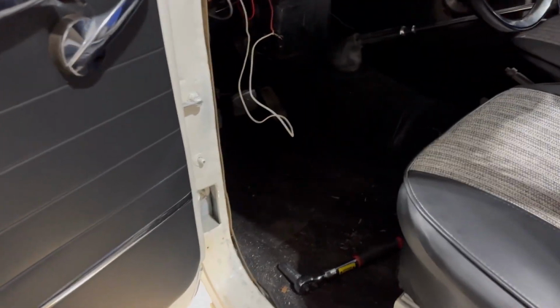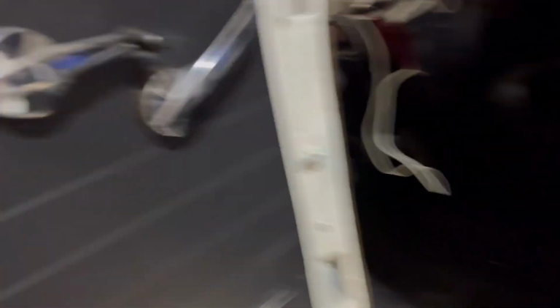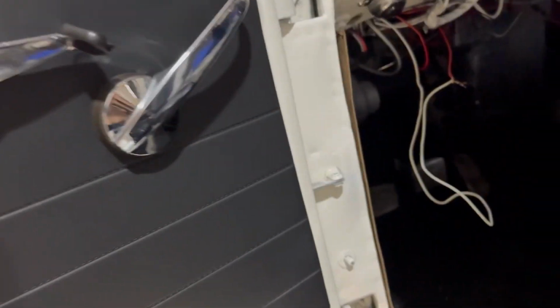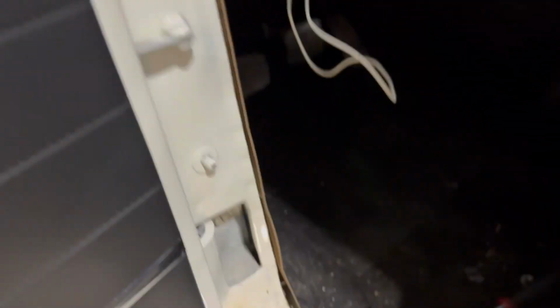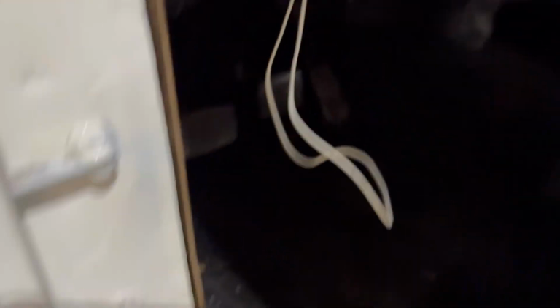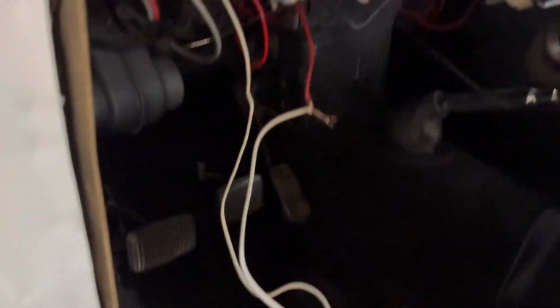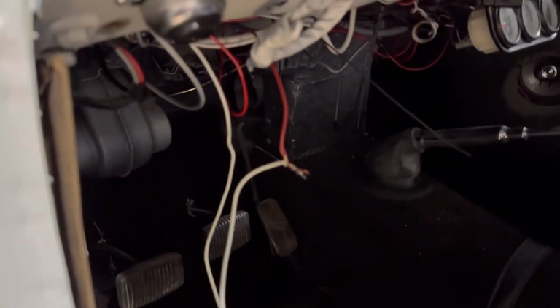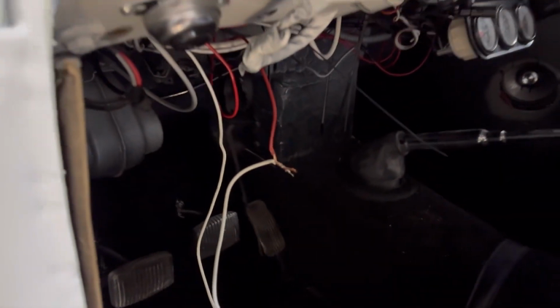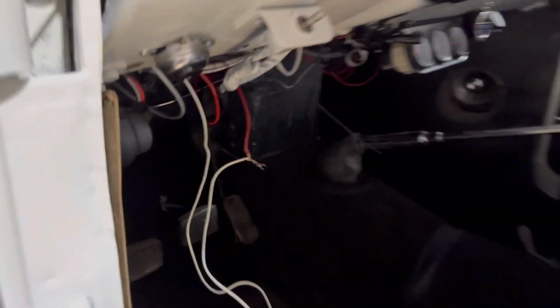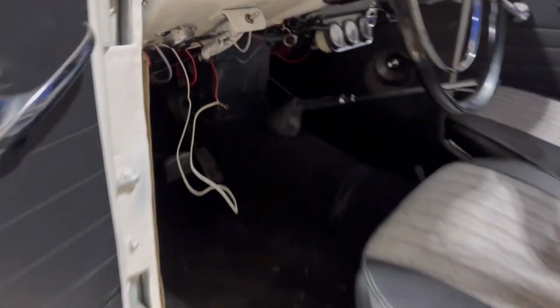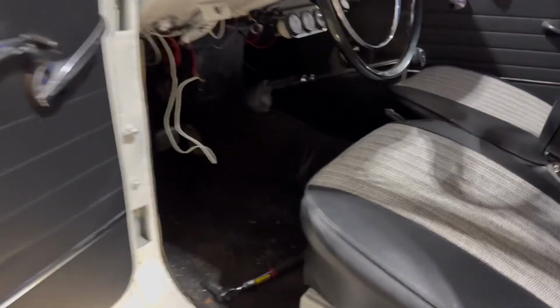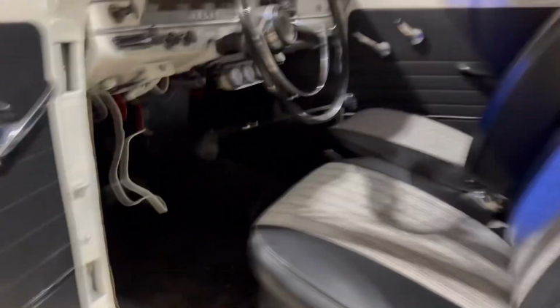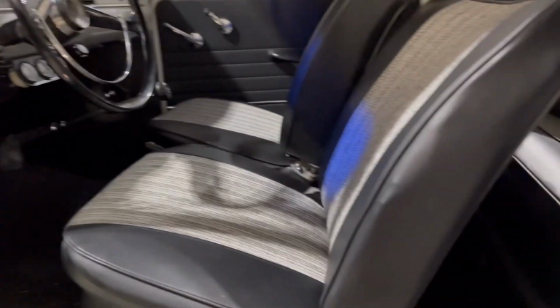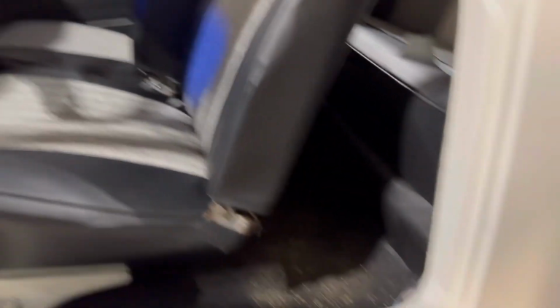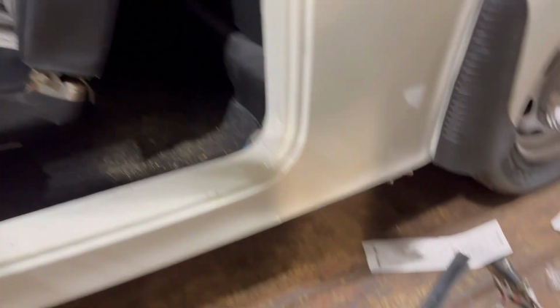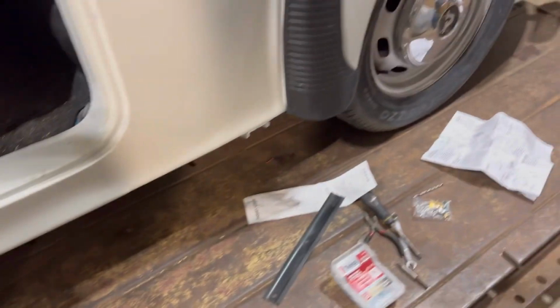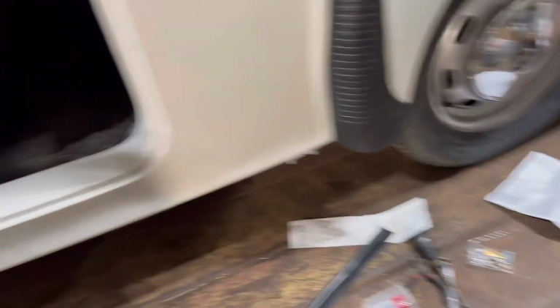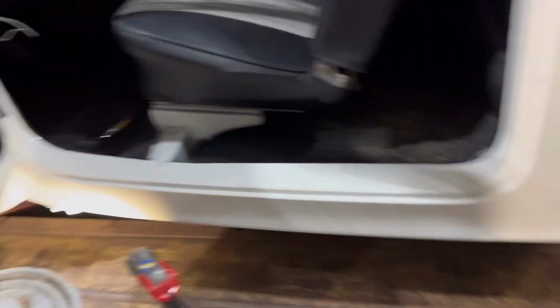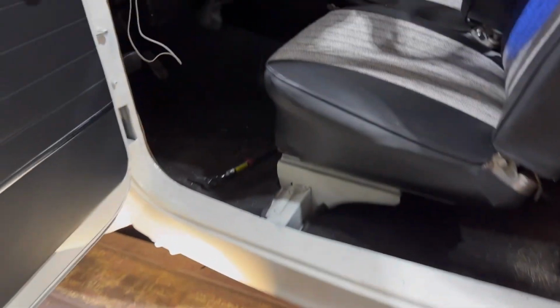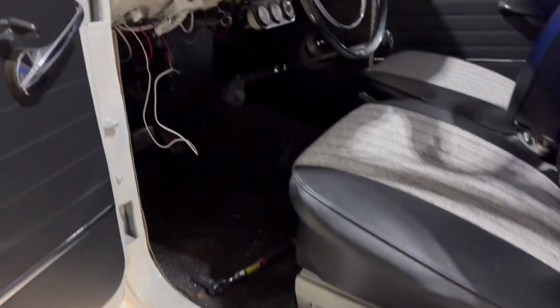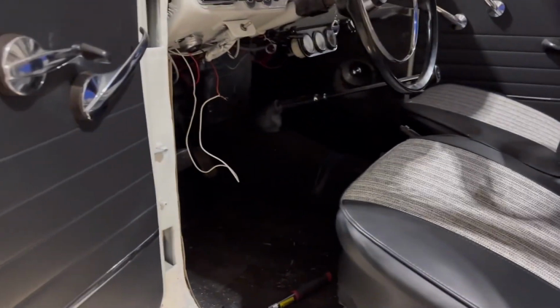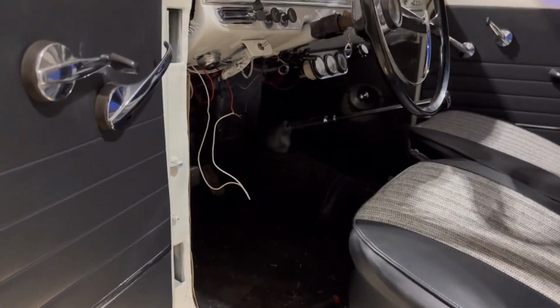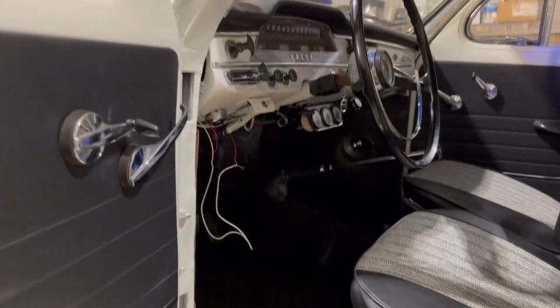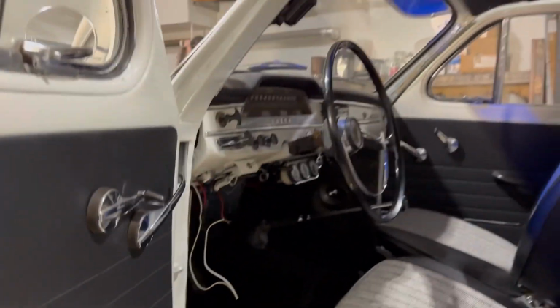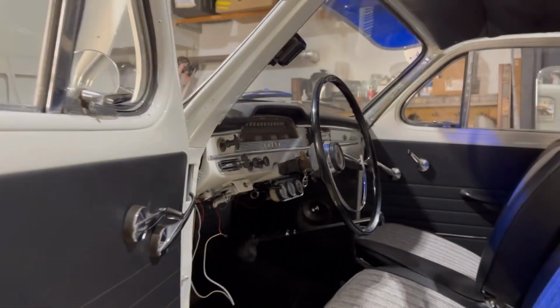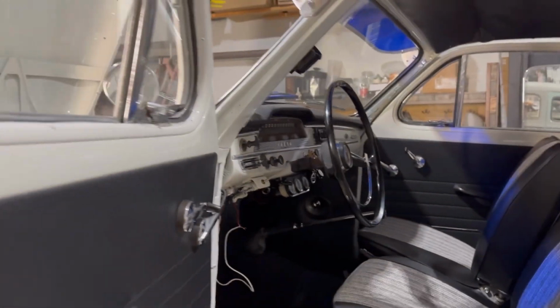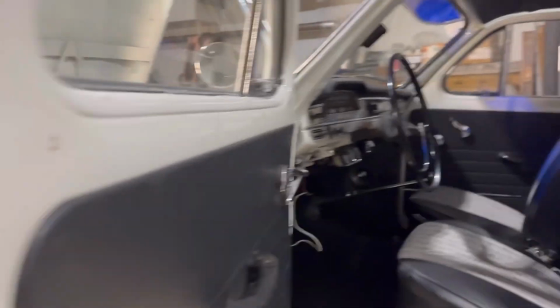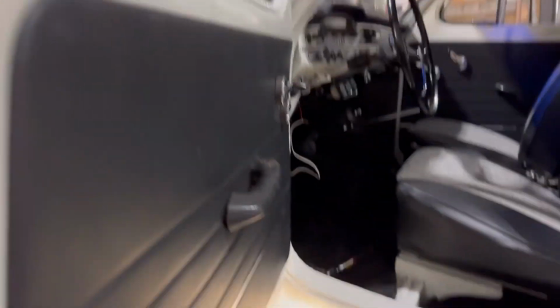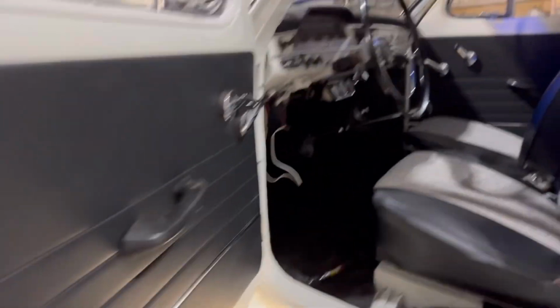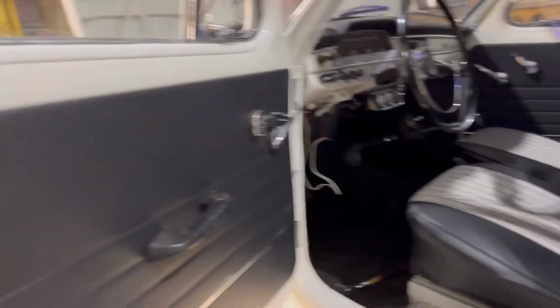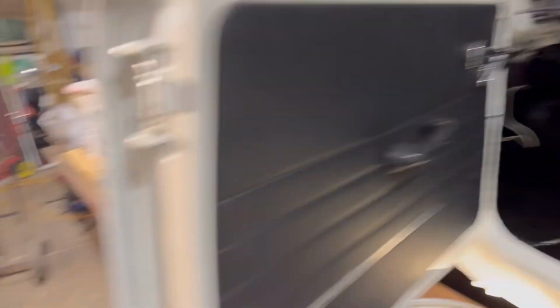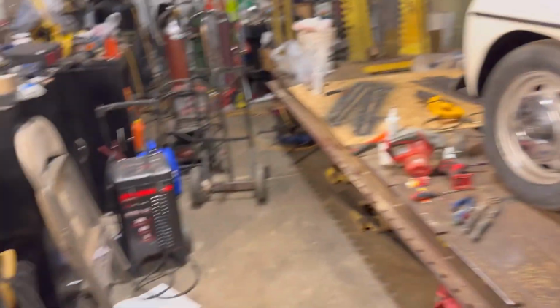My switch actually broke and I'm gonna have to redo it. I'm gonna go to AutoZone and get what I need when they open. Just for the sake of testing to see if everything works, I hotwired it. Let's see if it's gonna work.